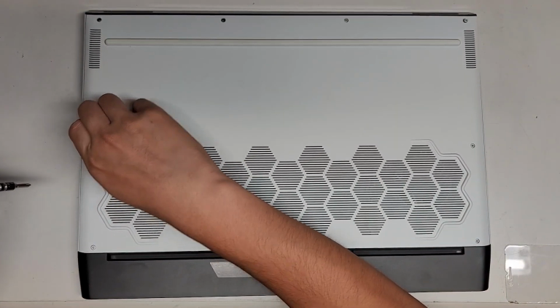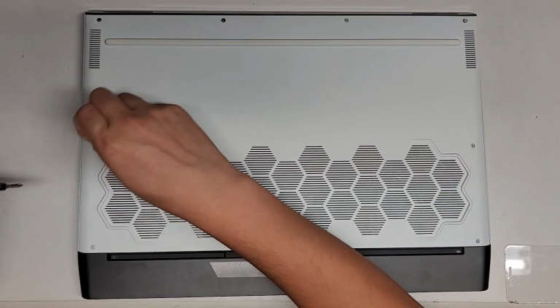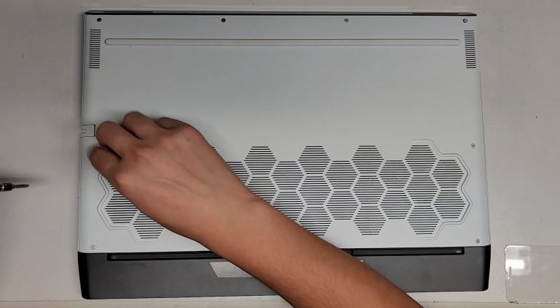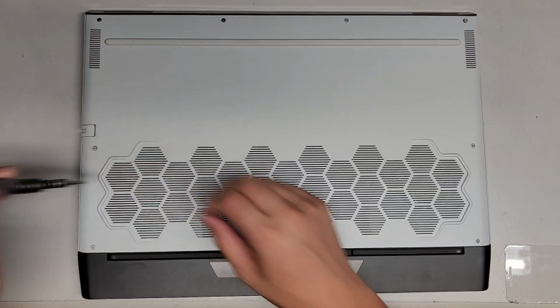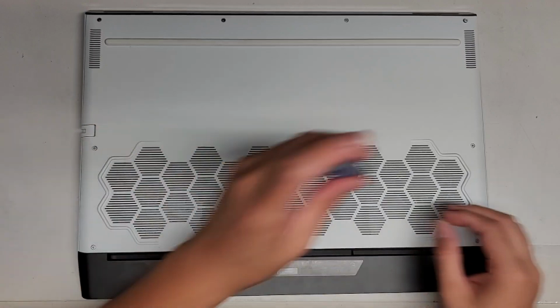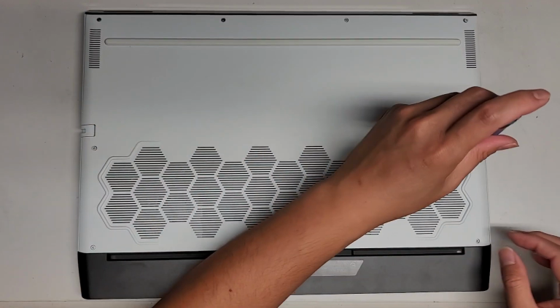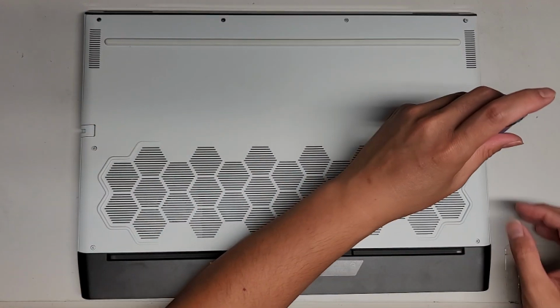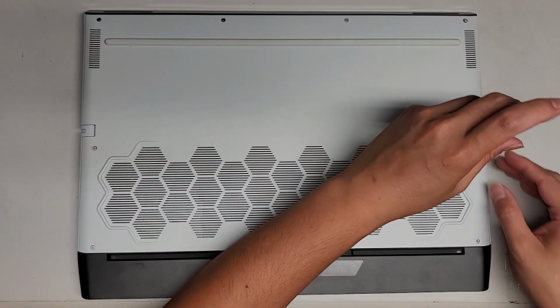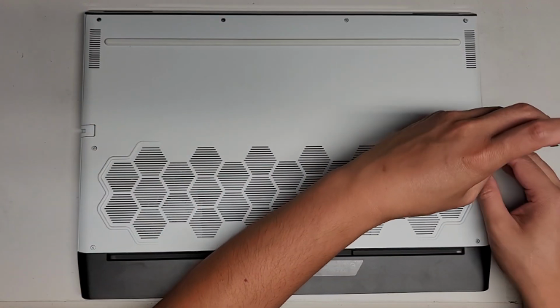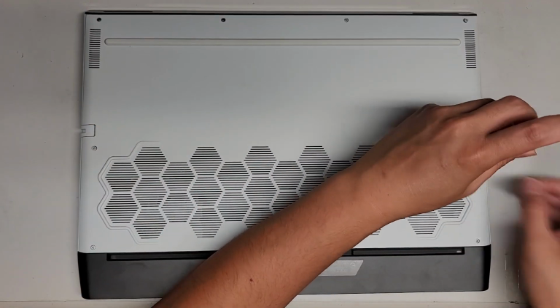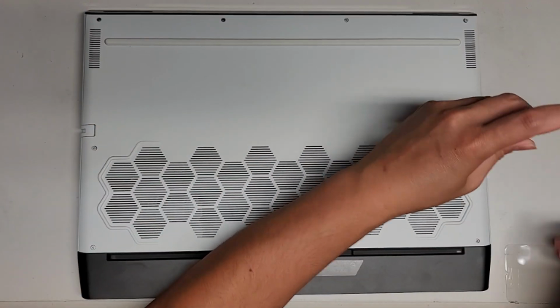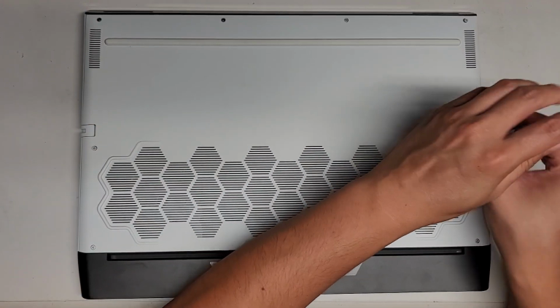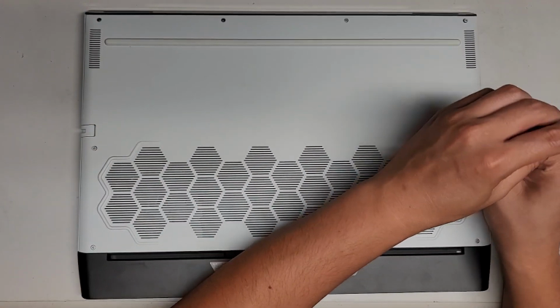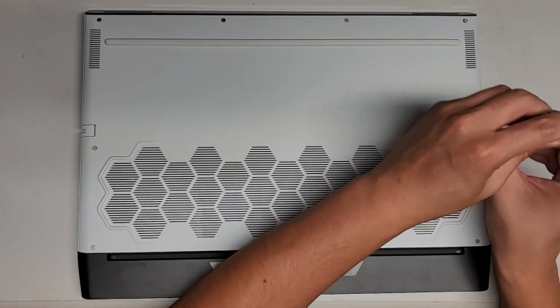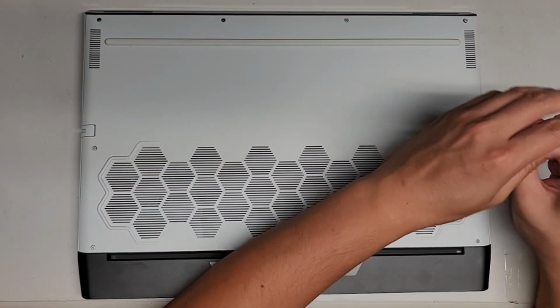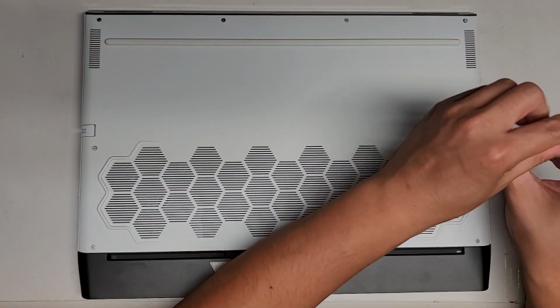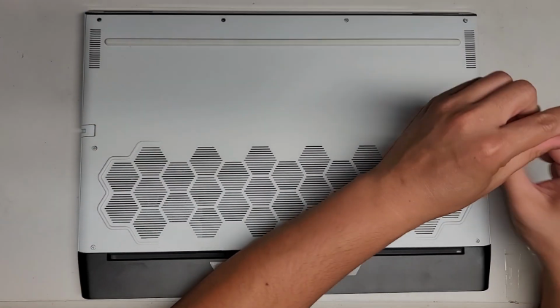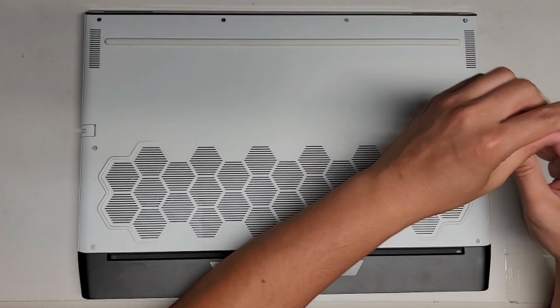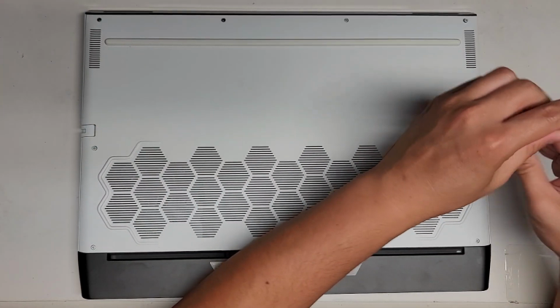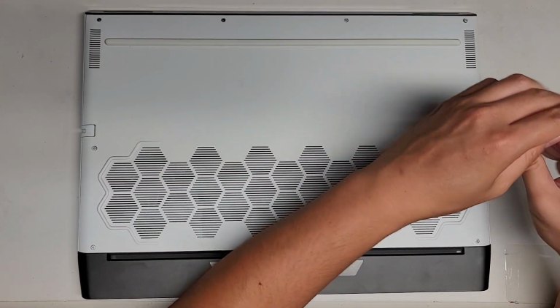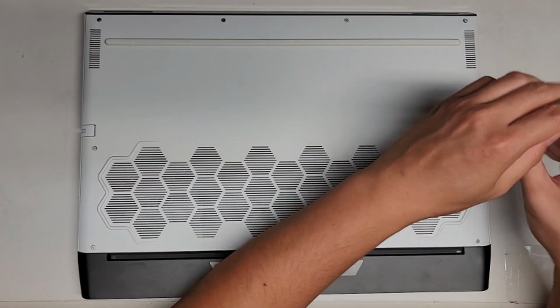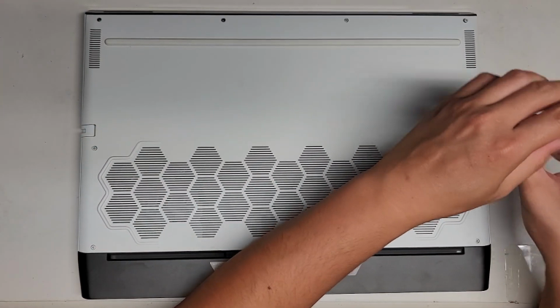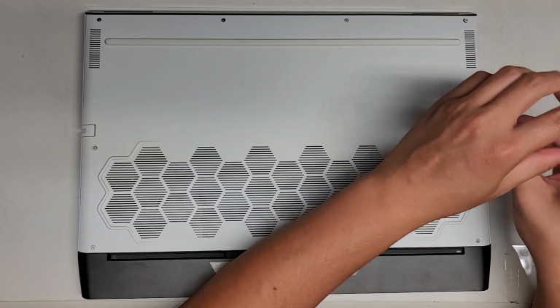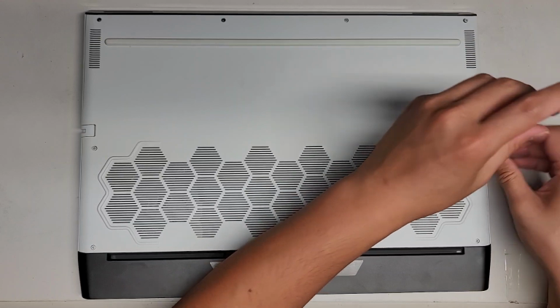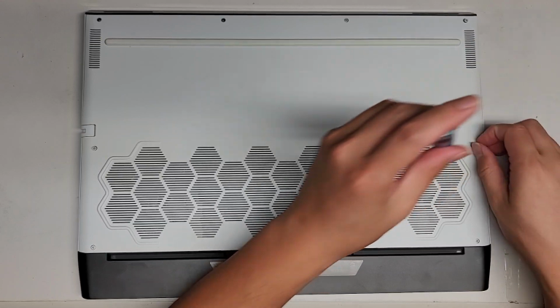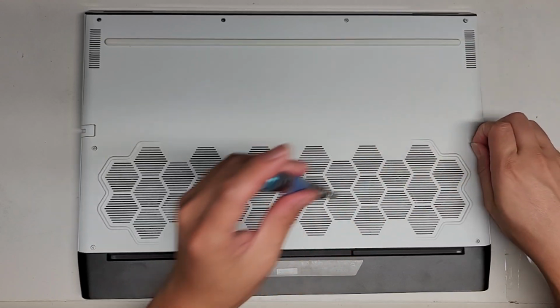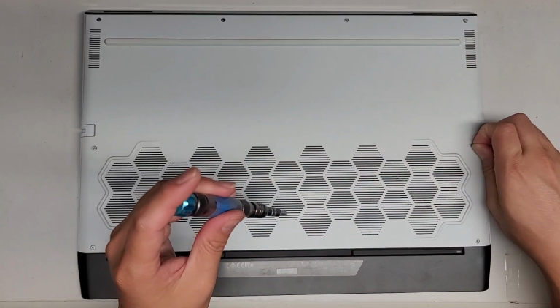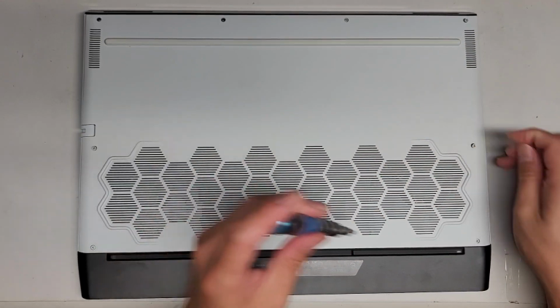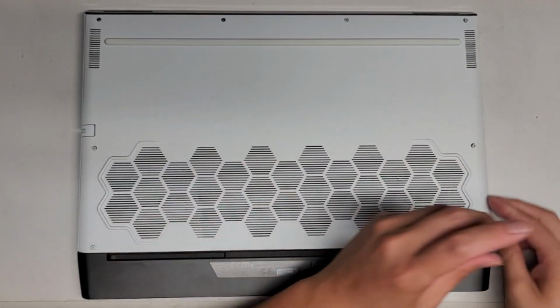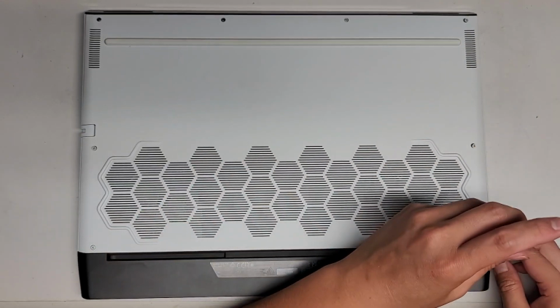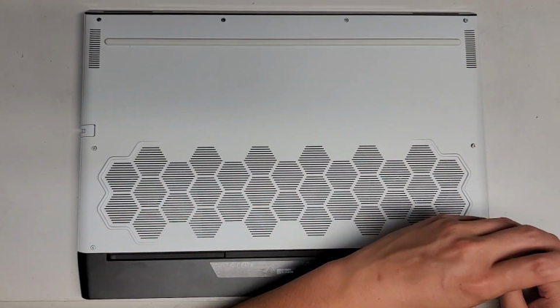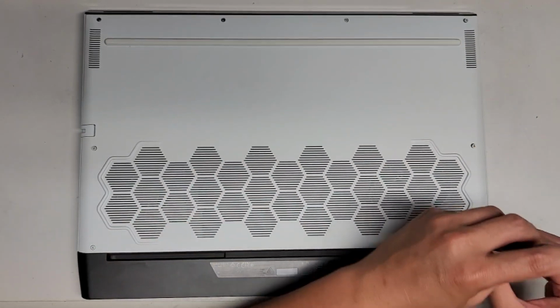As you can see, these screws actually stay in. I don't know why the first two I took out came out, but again, you want to keep the screws in order.